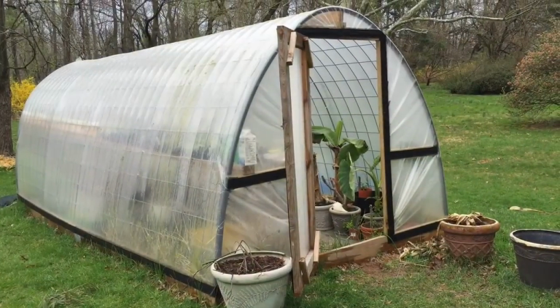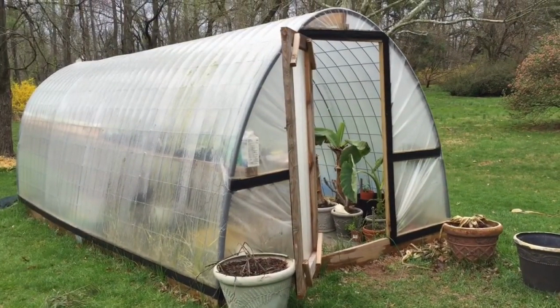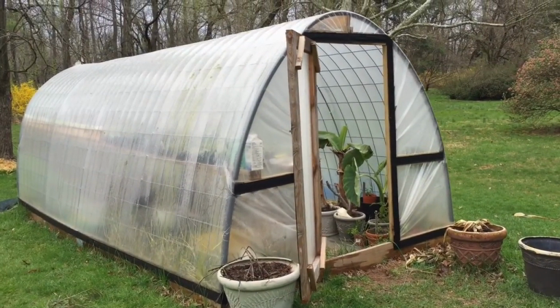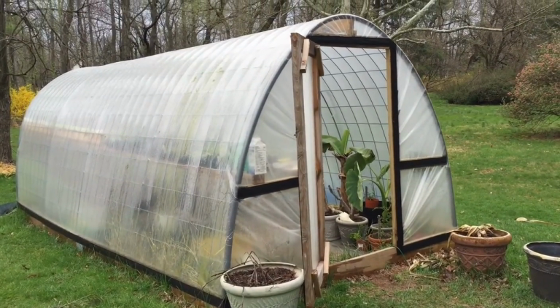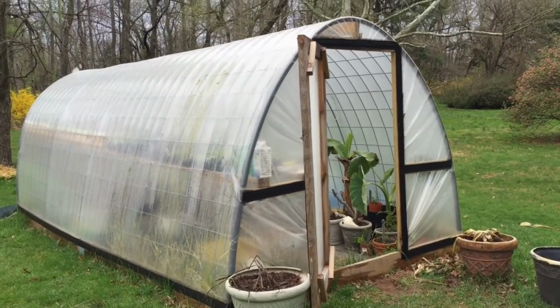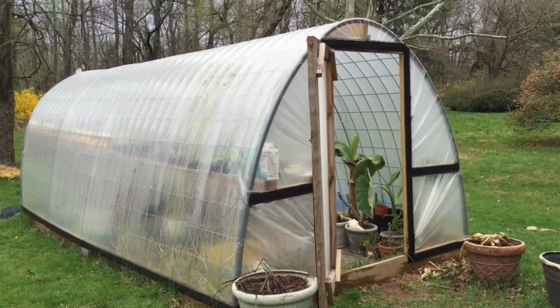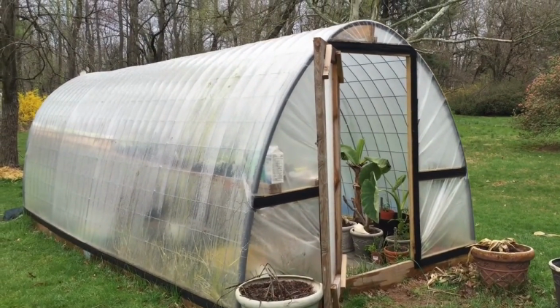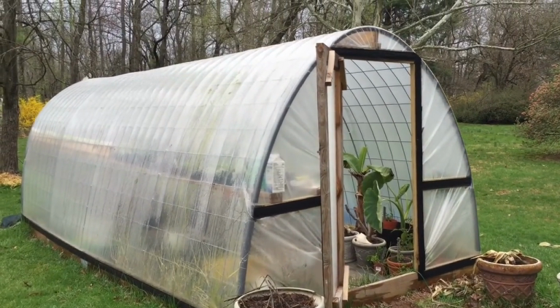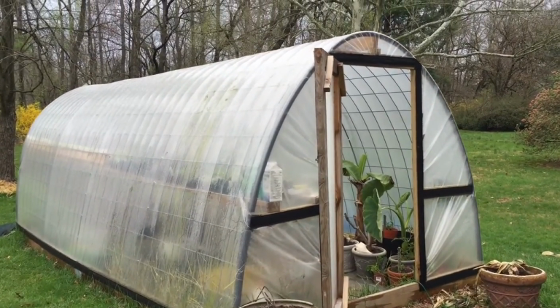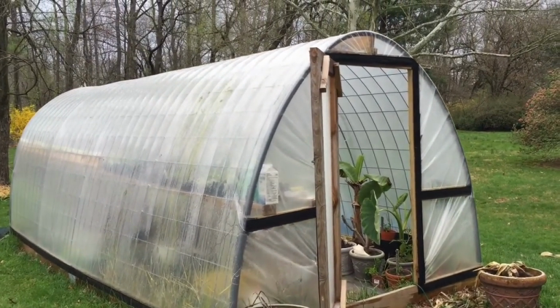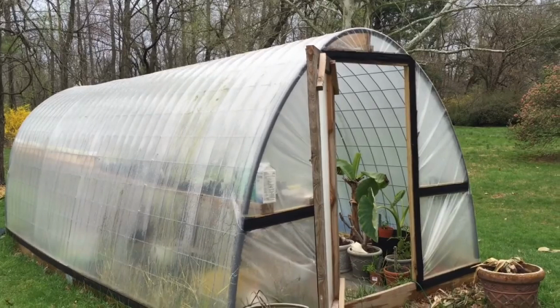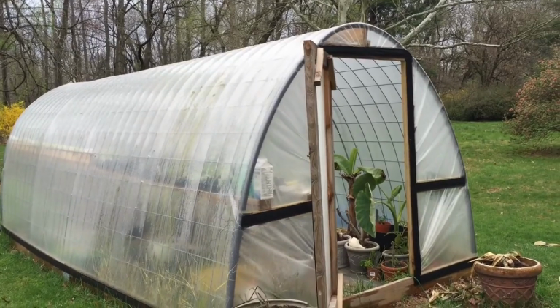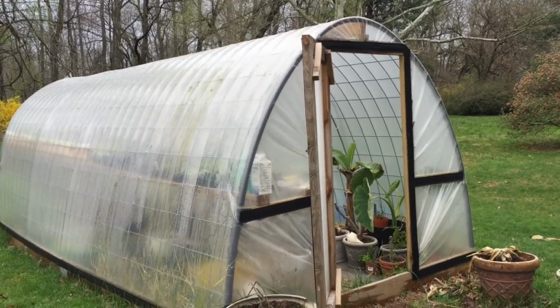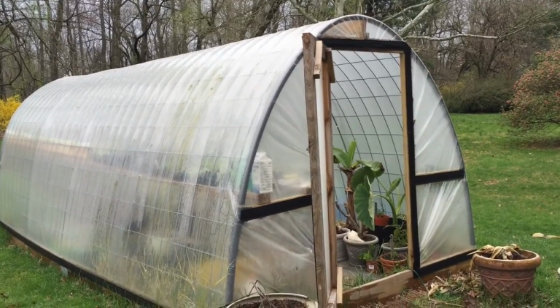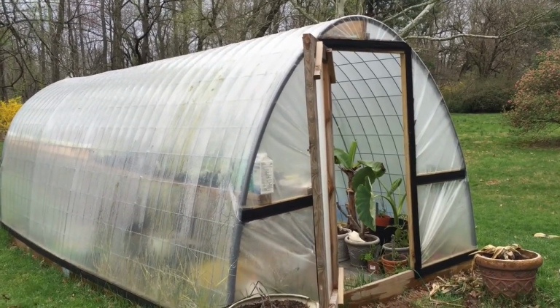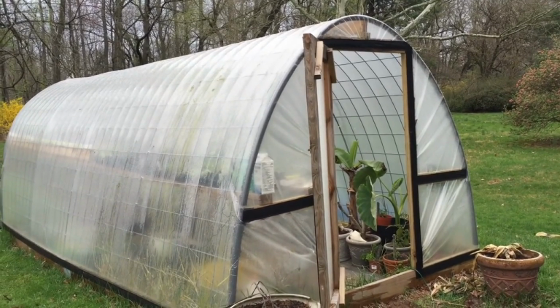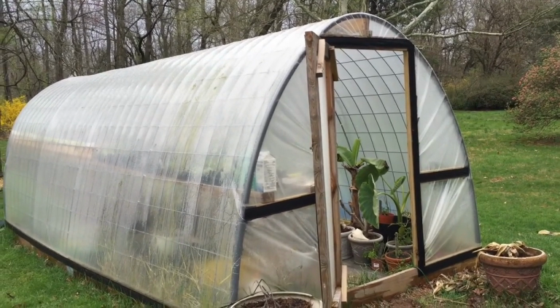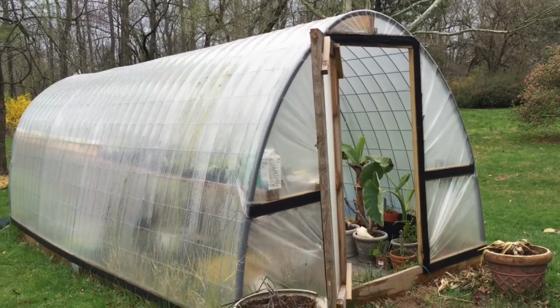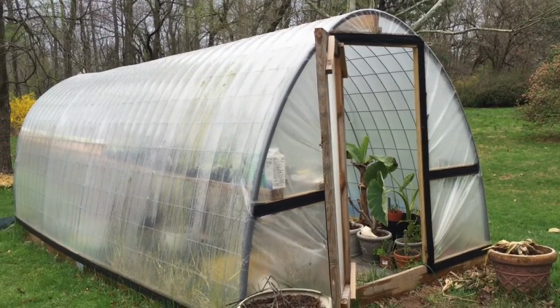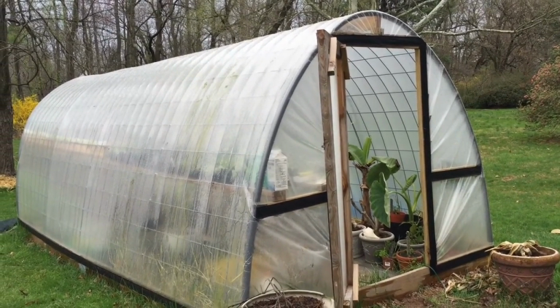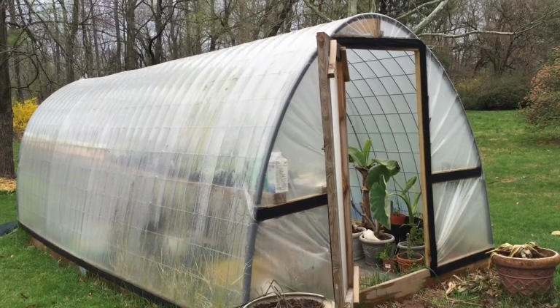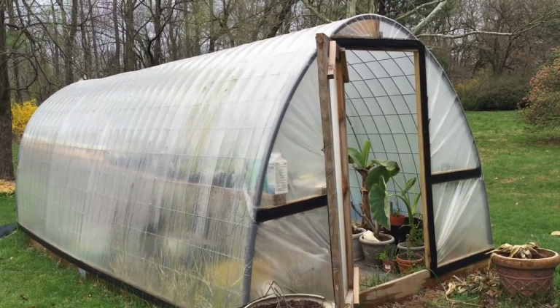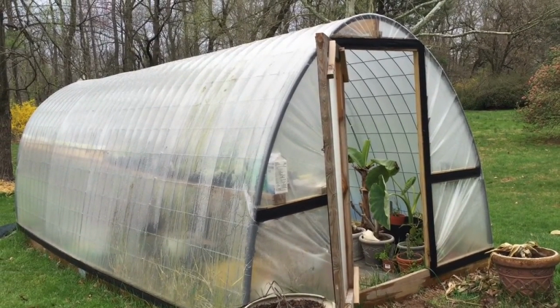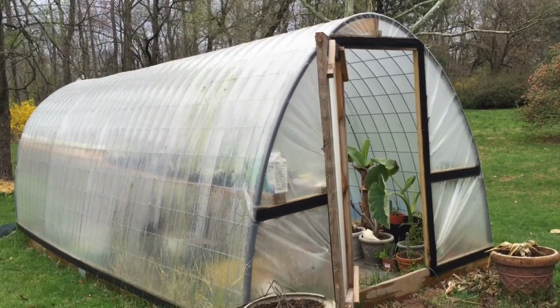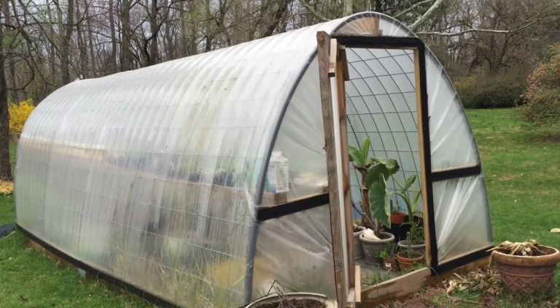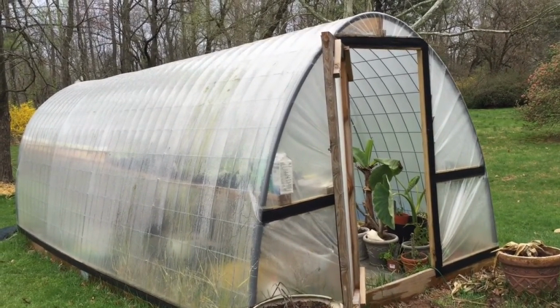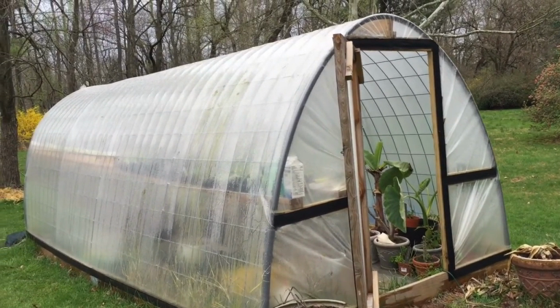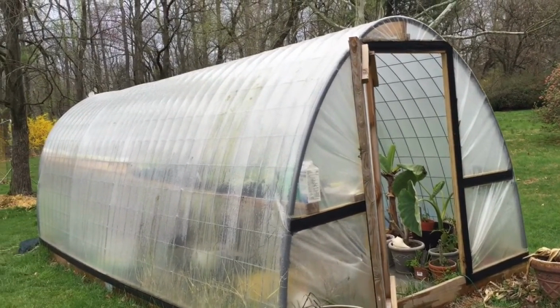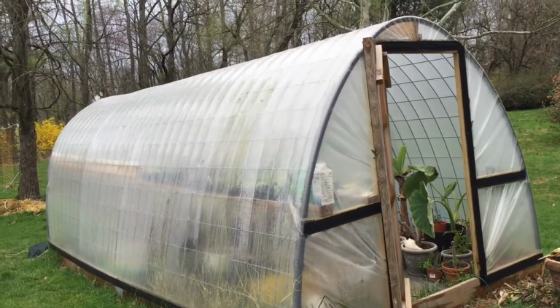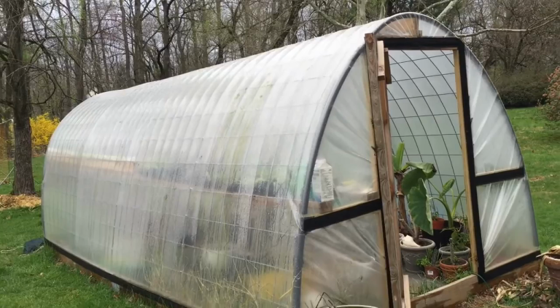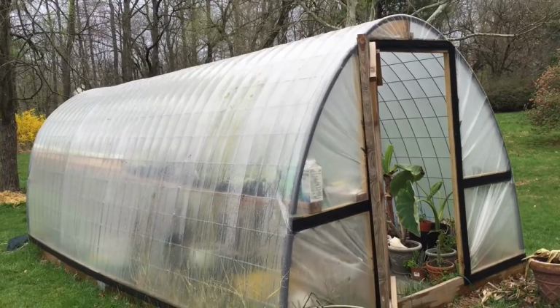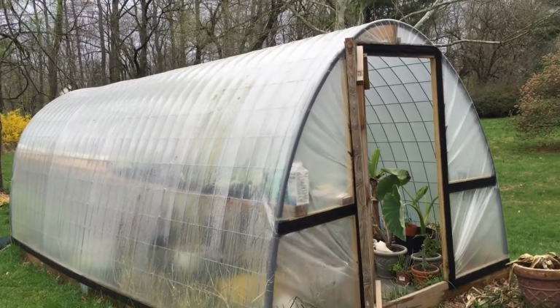Hello YouTube! Just doing a follow-up video on the Catafella greenhouse that's been built probably about 10-11 months ago.